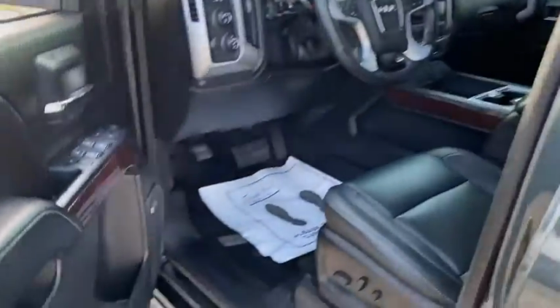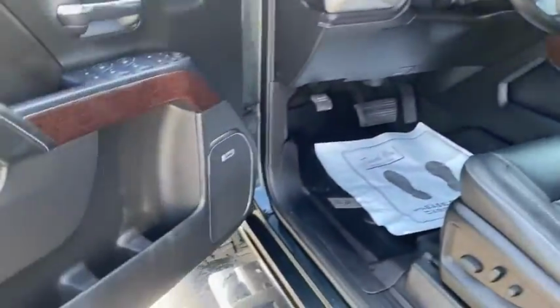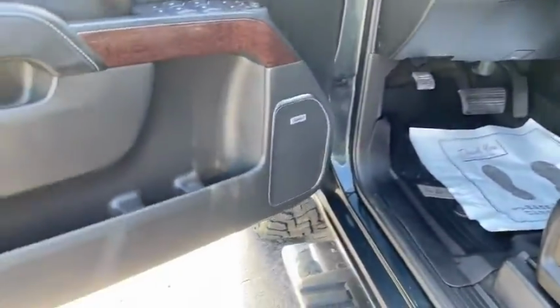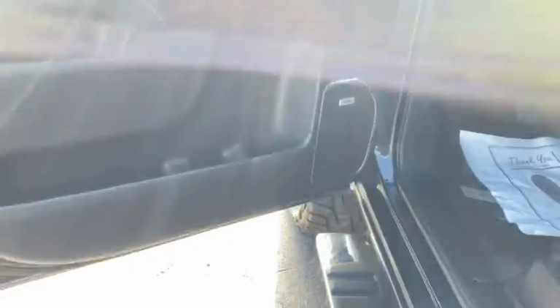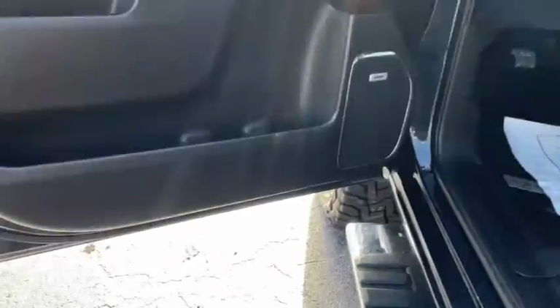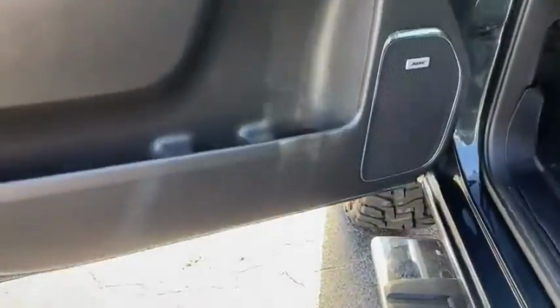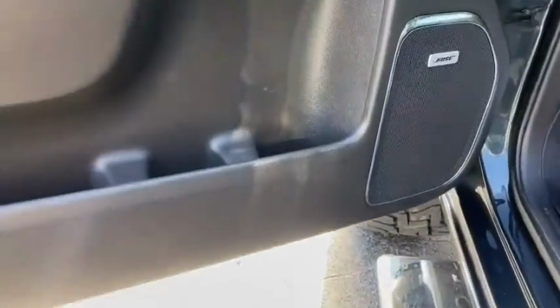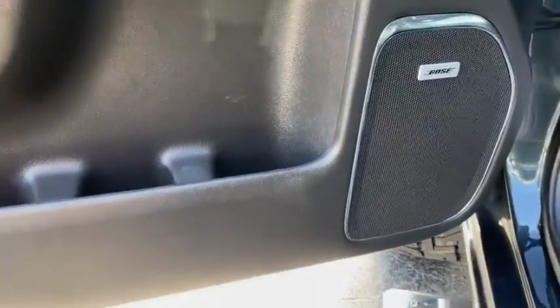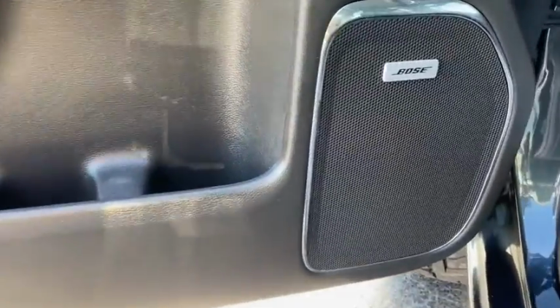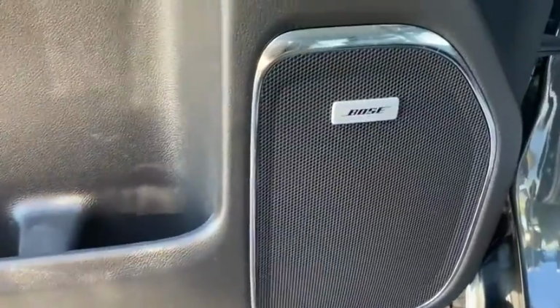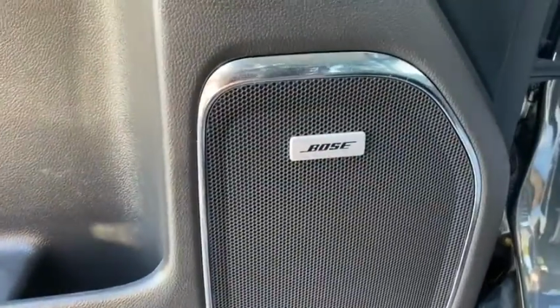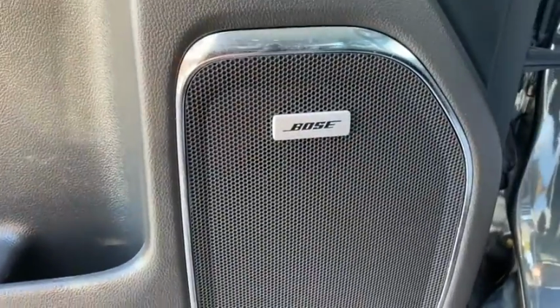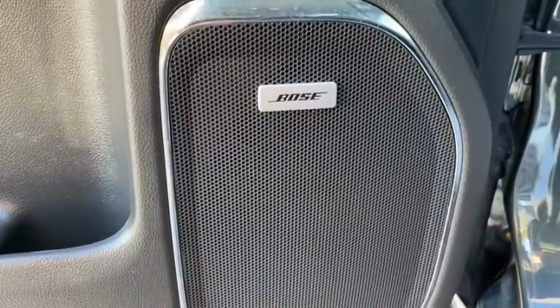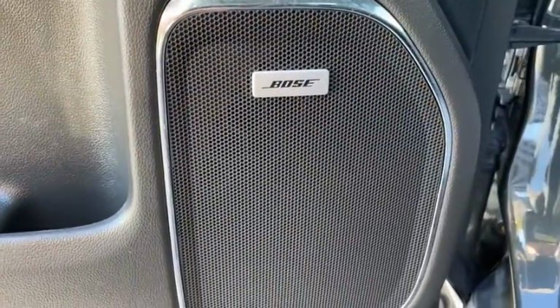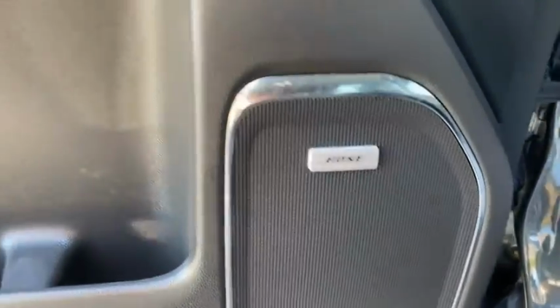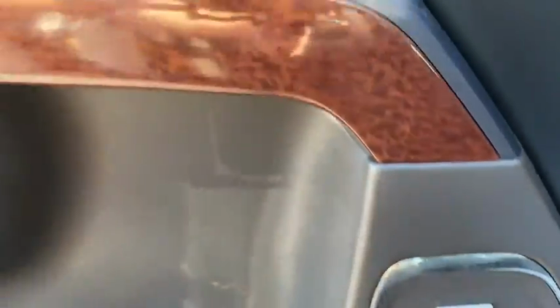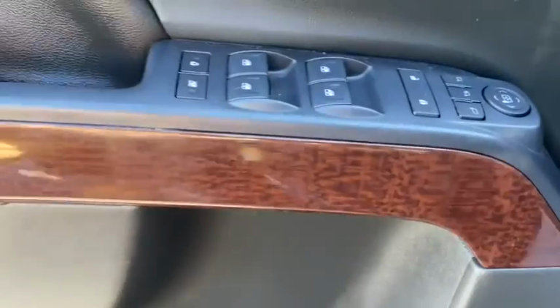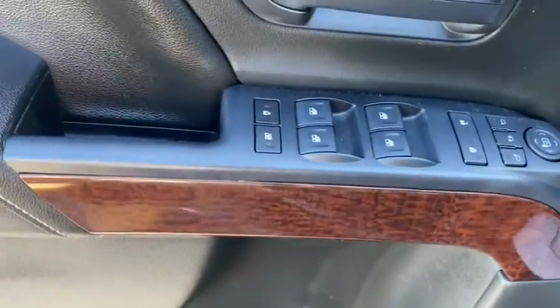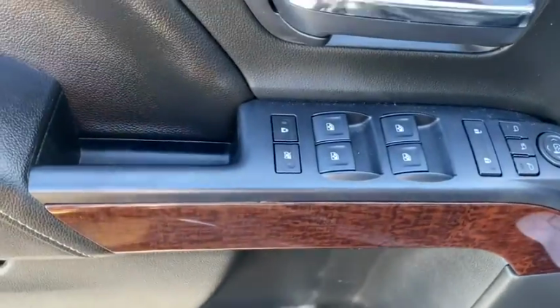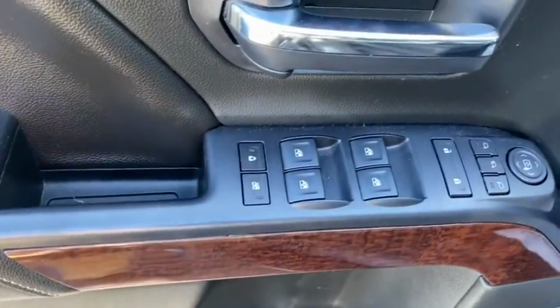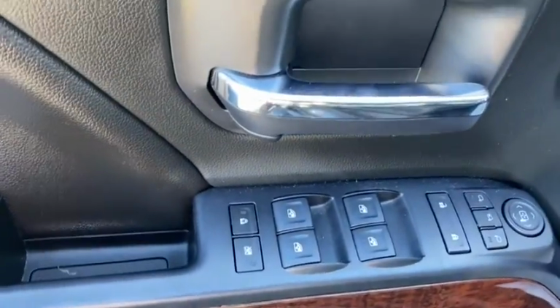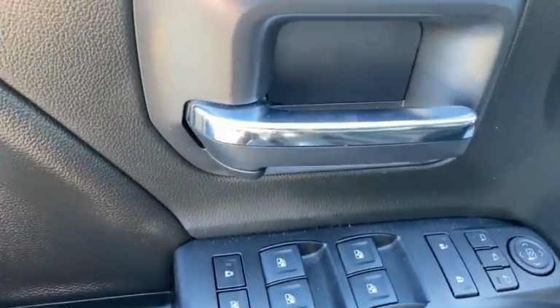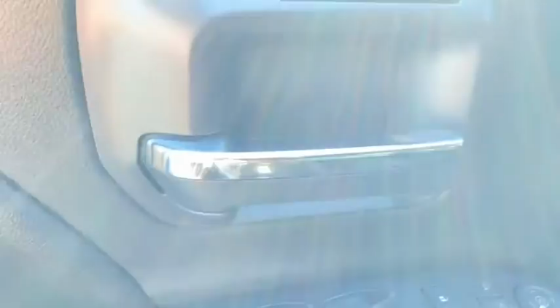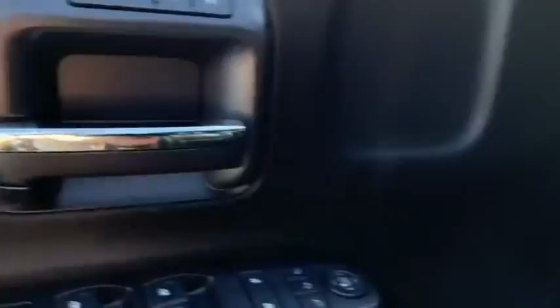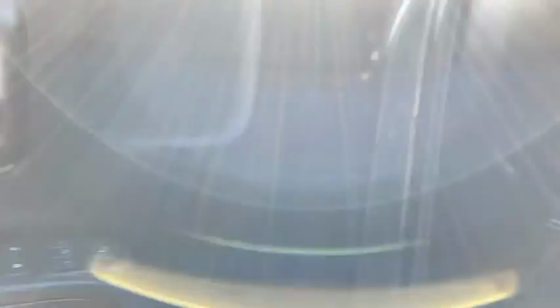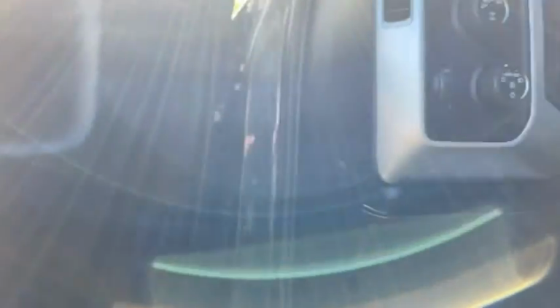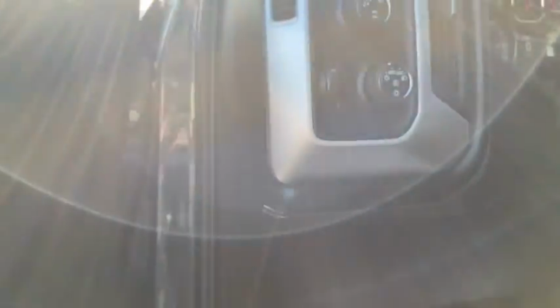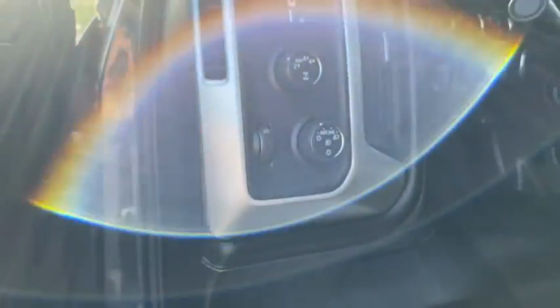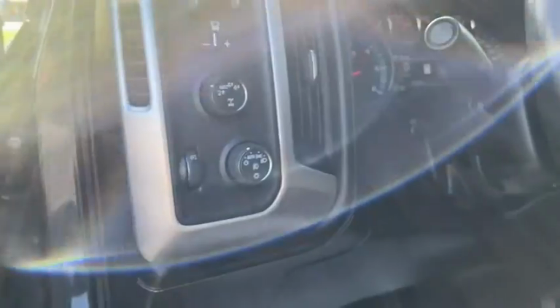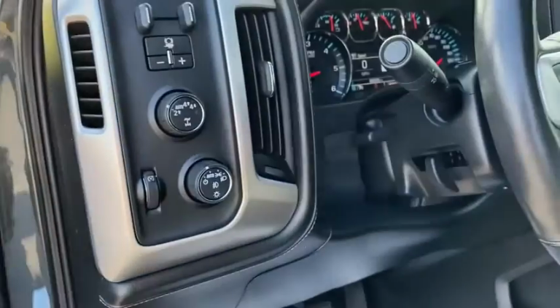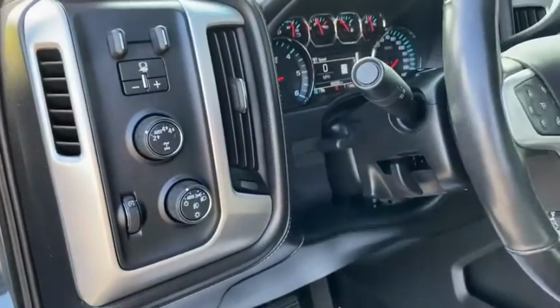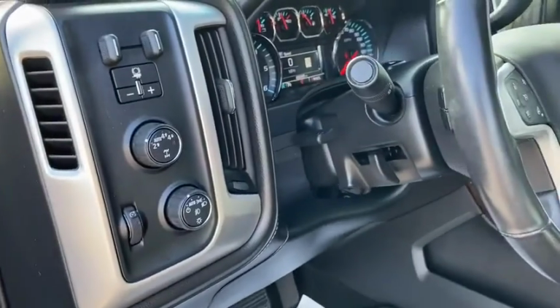Here are some of this vehicle's great options: tow hitch, steering wheel audio controls, power passenger seat, anti-lock braking system, keyless entry, remote engine start, leather-wrapped steering wheel, Bluetooth, power steering.